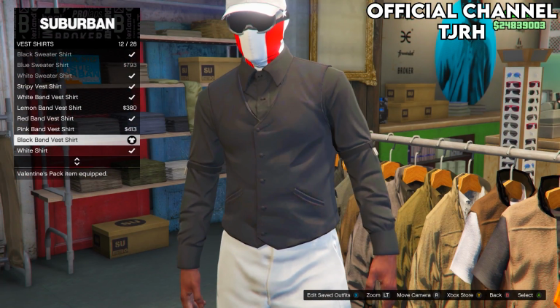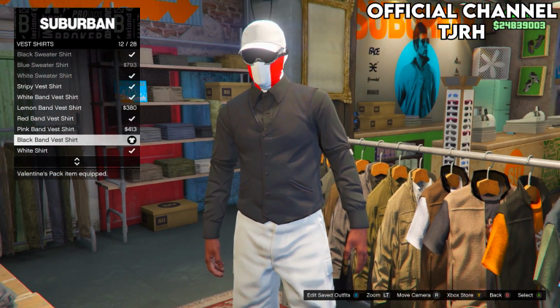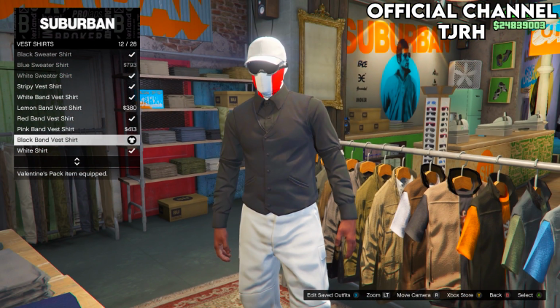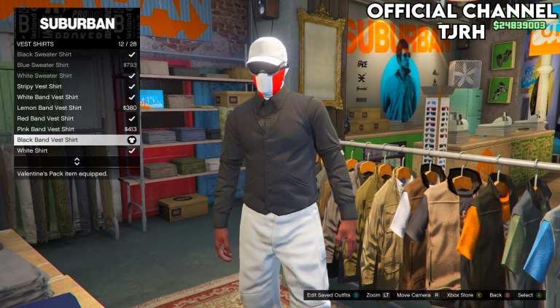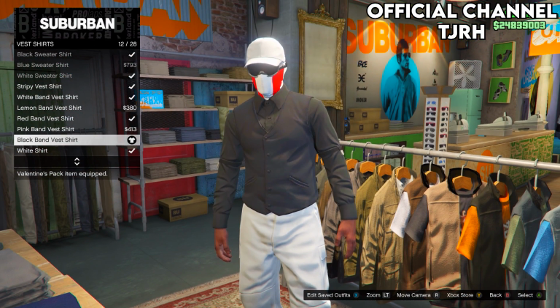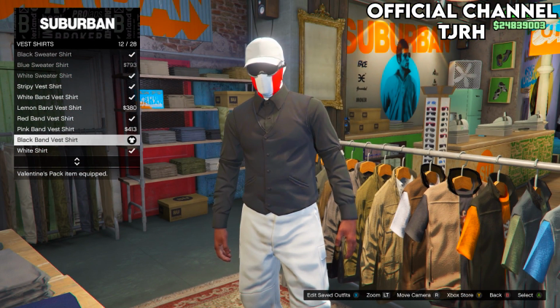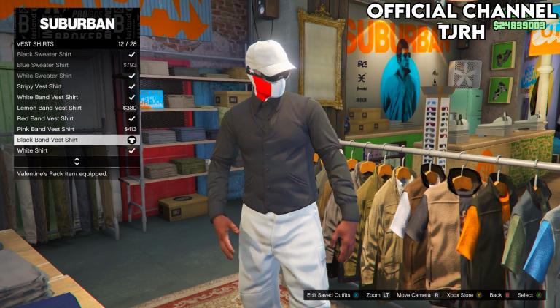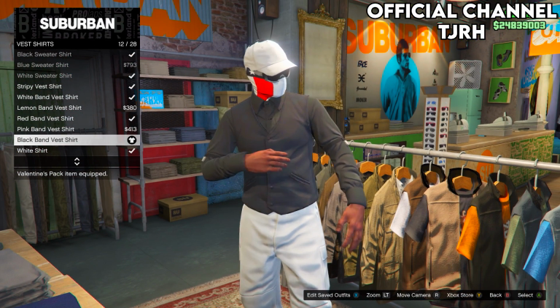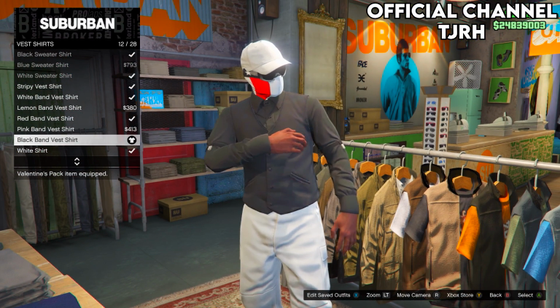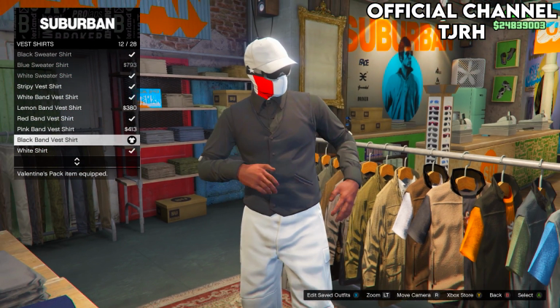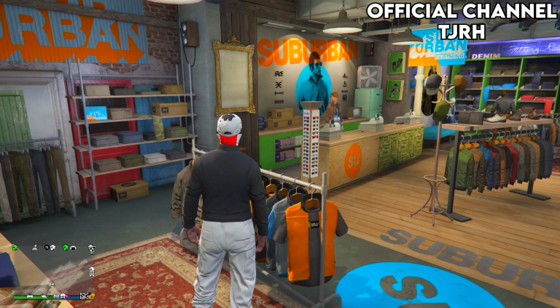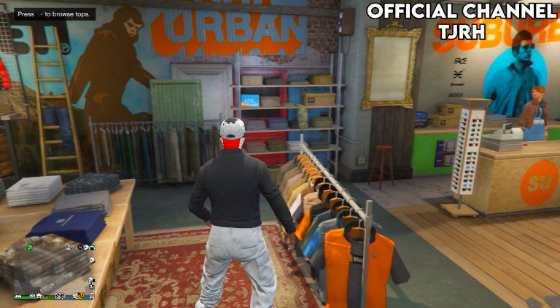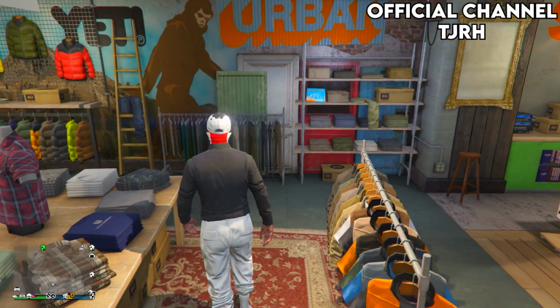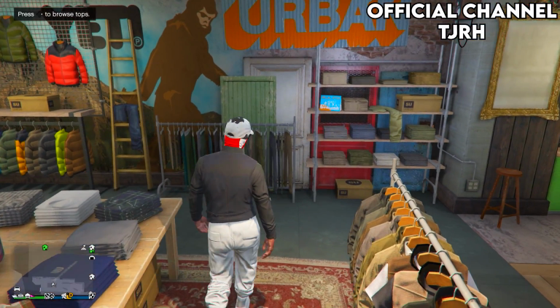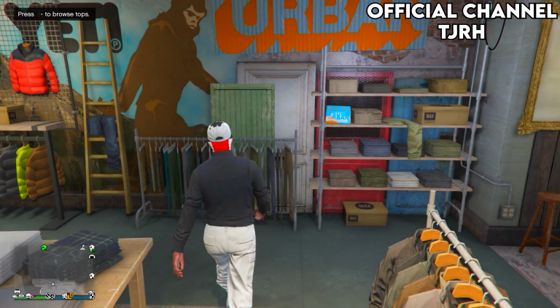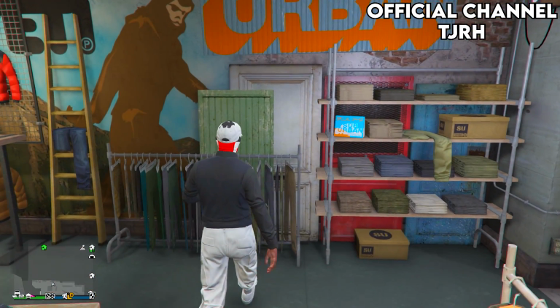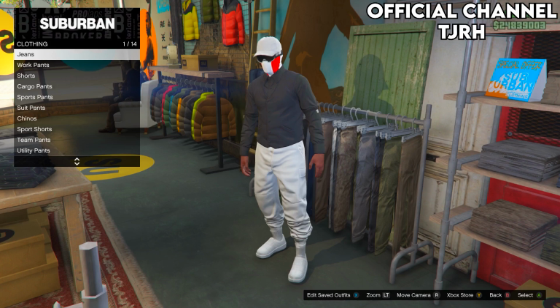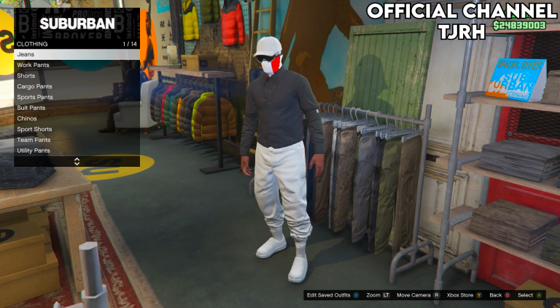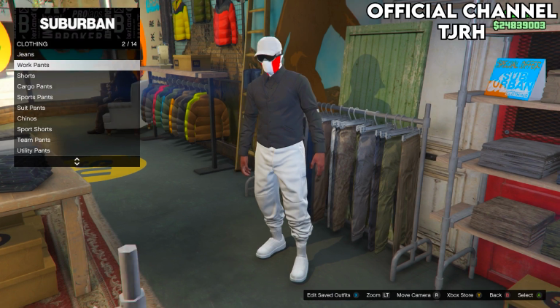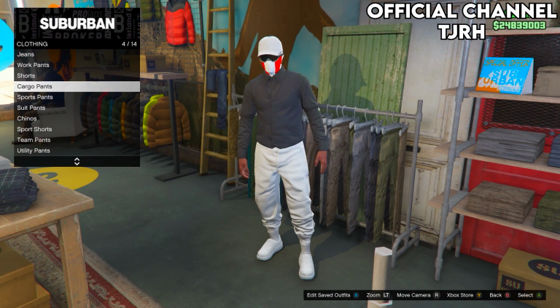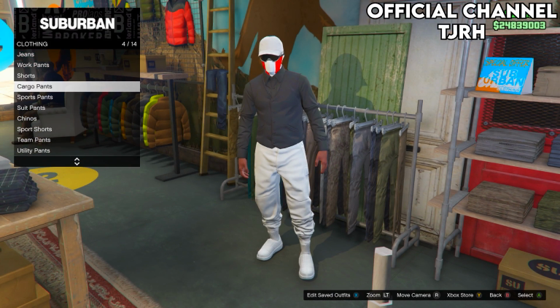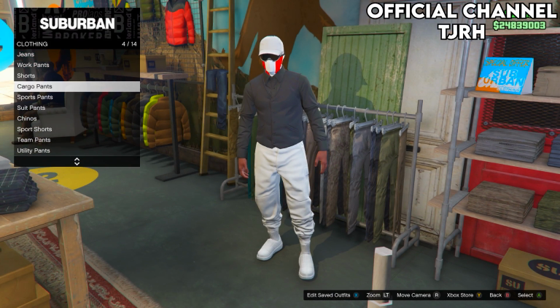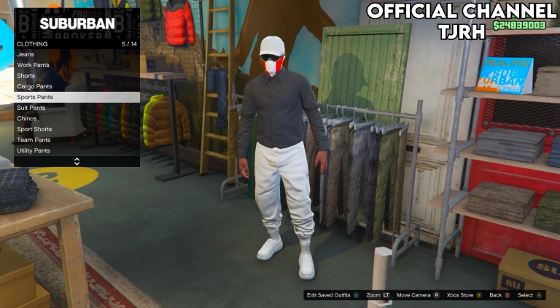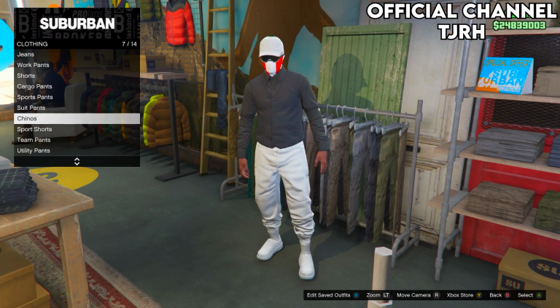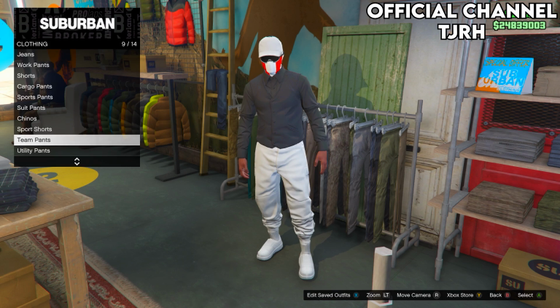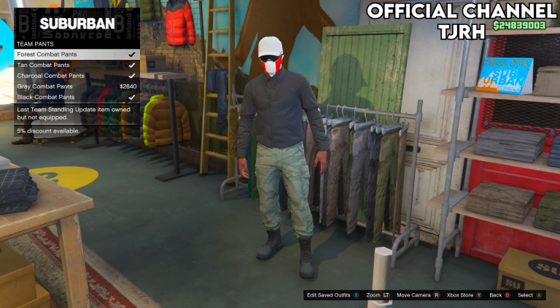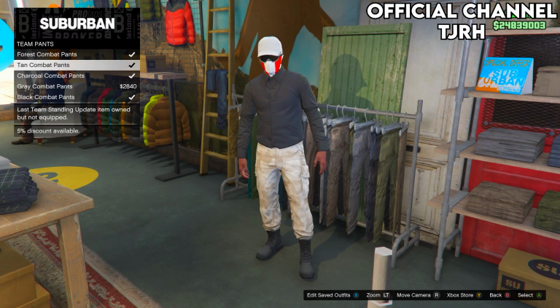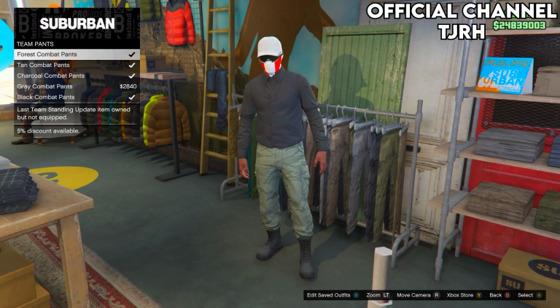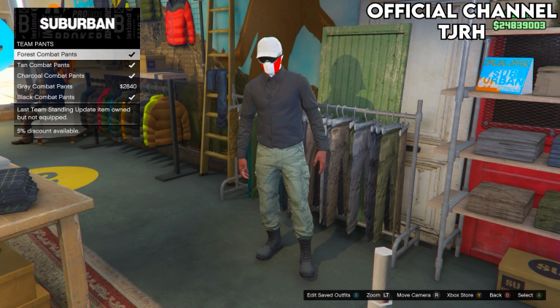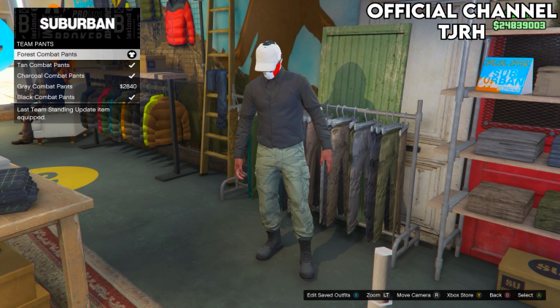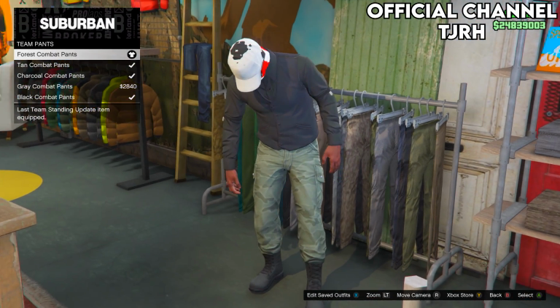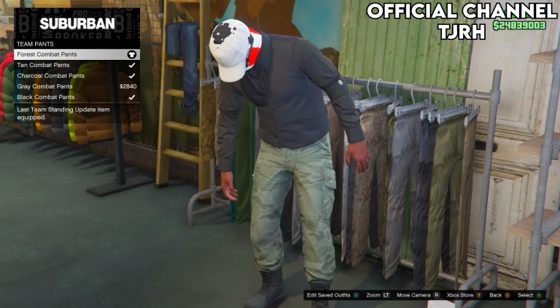Then go over to pants and go down to team pants. Equip the first one — this should be the forest combat pants.